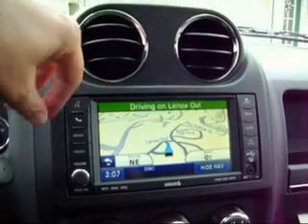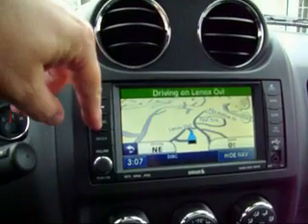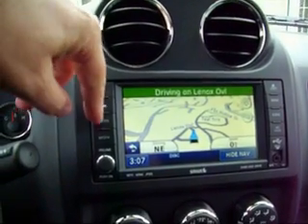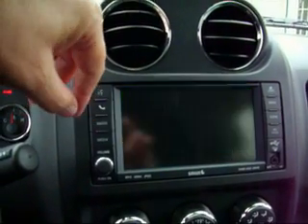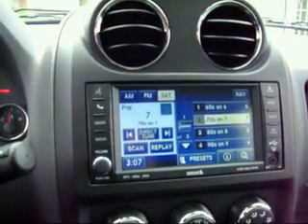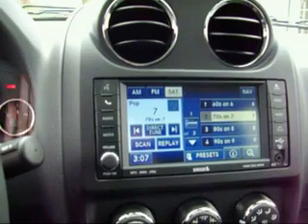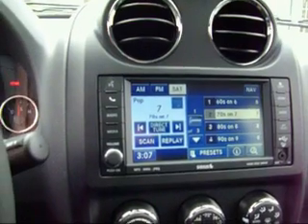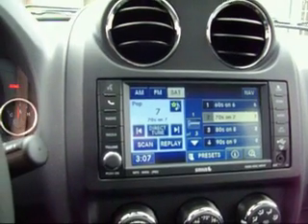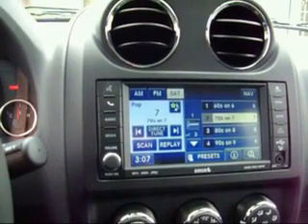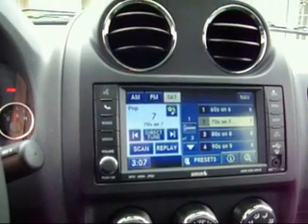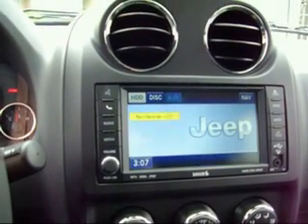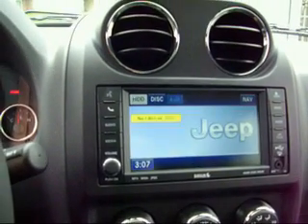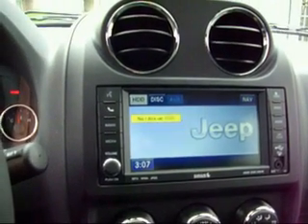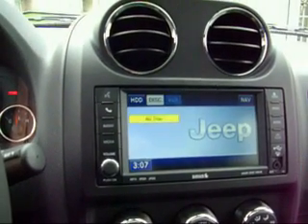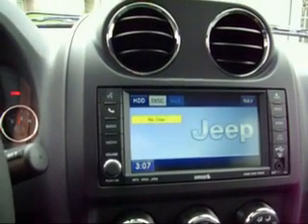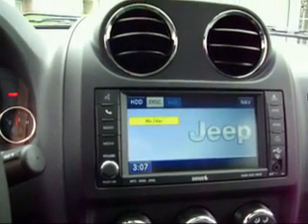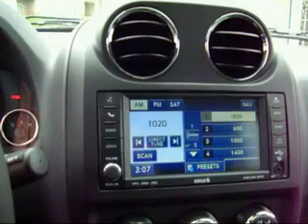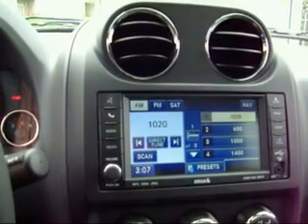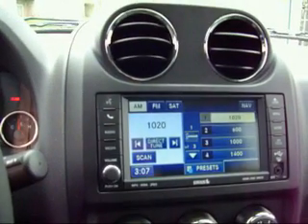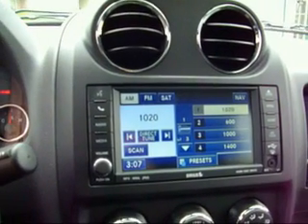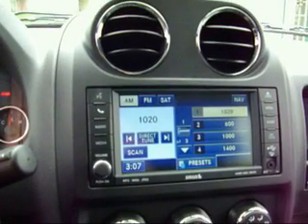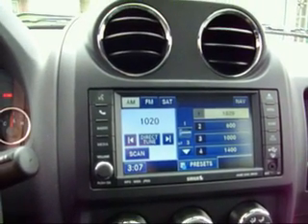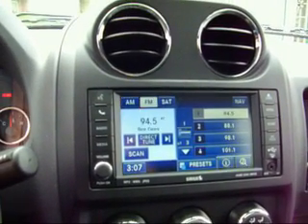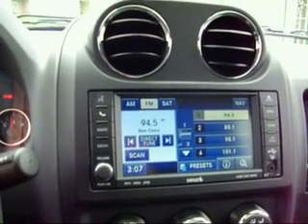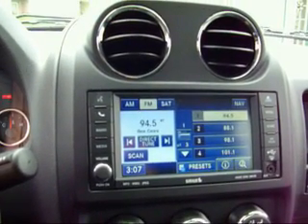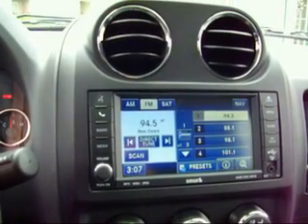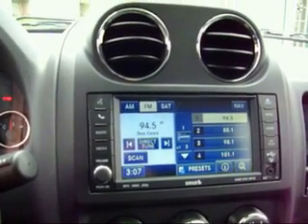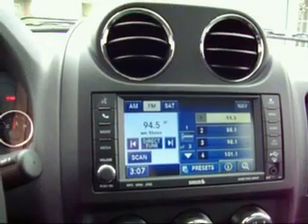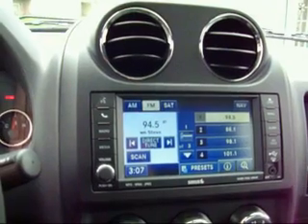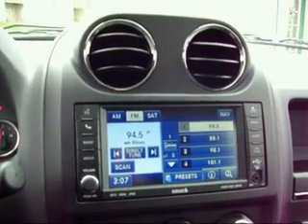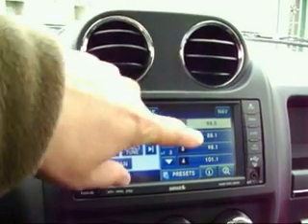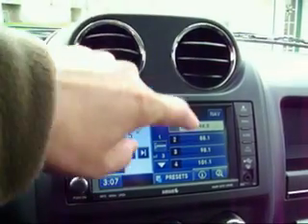You can go to the radio, satellite, hard drive, CD, iPod if you have an iPod, AM, FM — everything is one touch away.